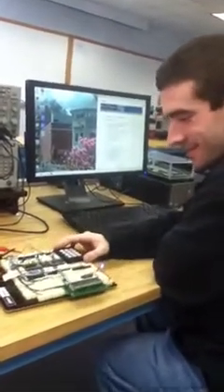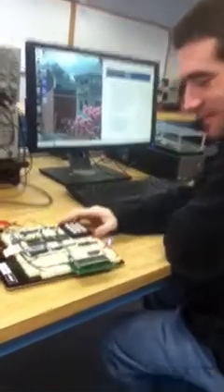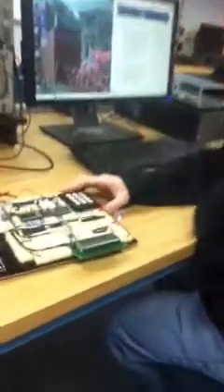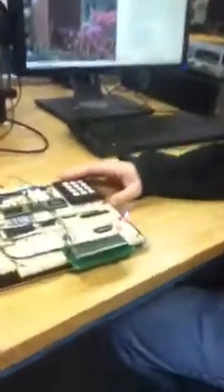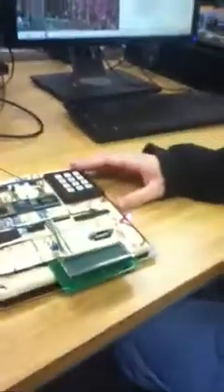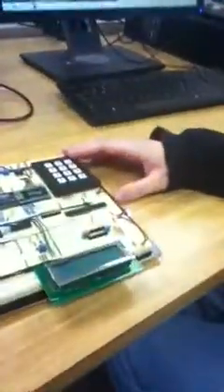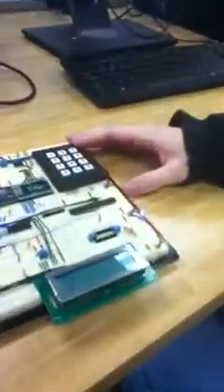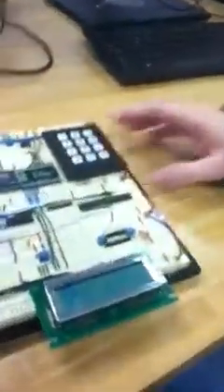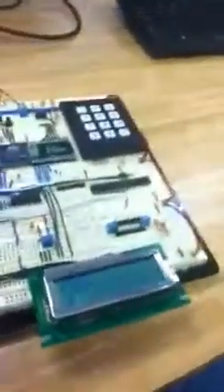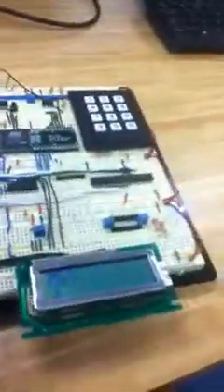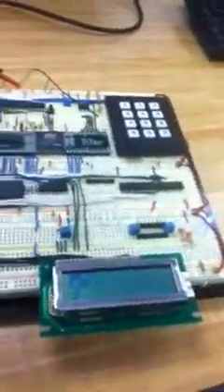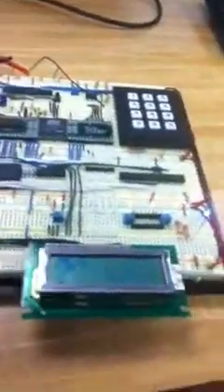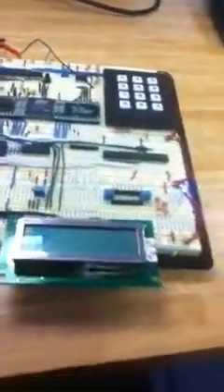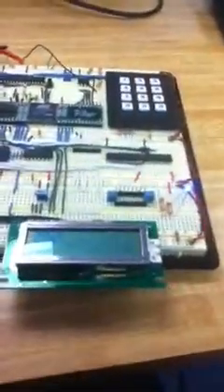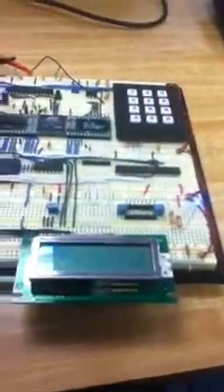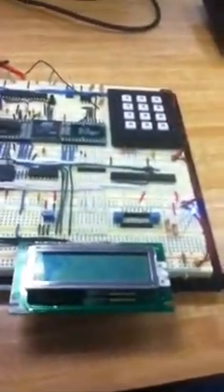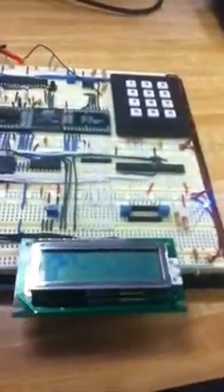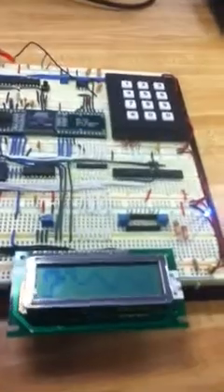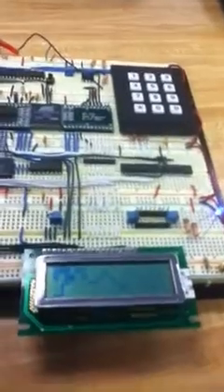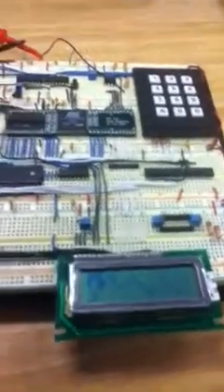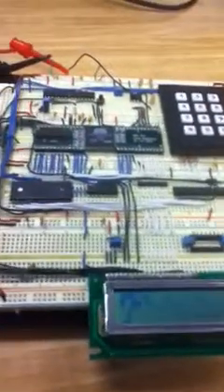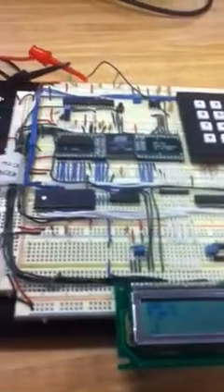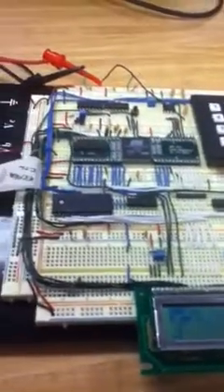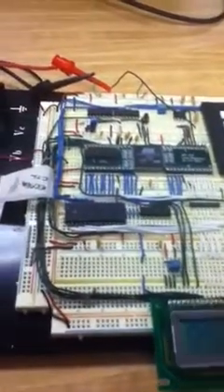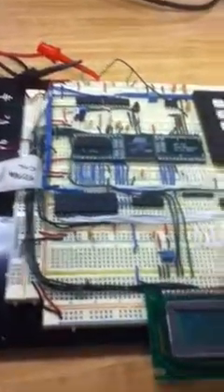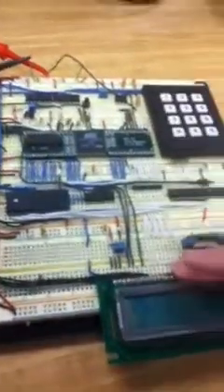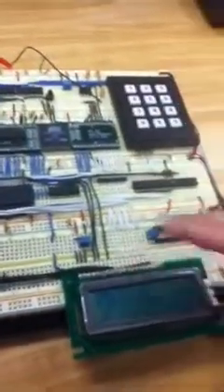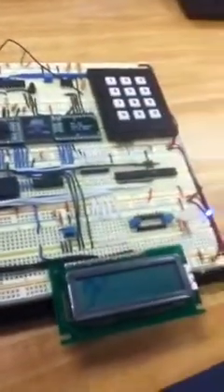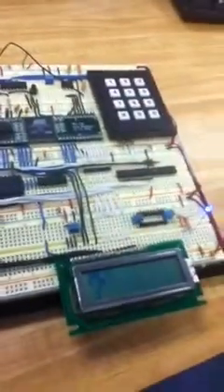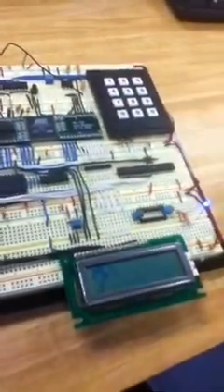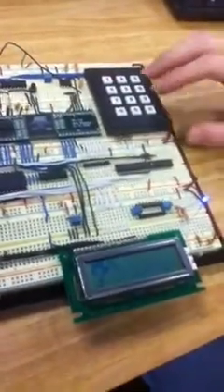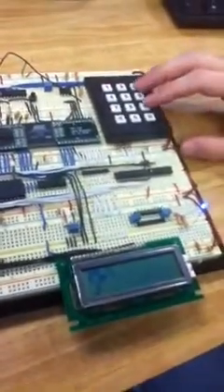This is our final project for ECE 3803 Microprocessor System Design. We made an oscilloscope with an ARM7 processor.